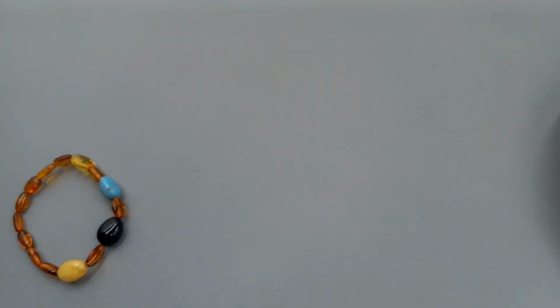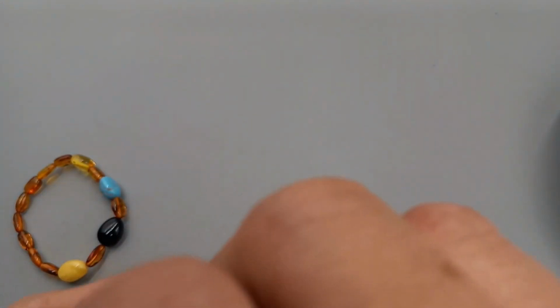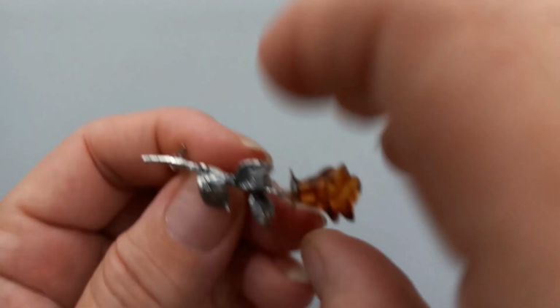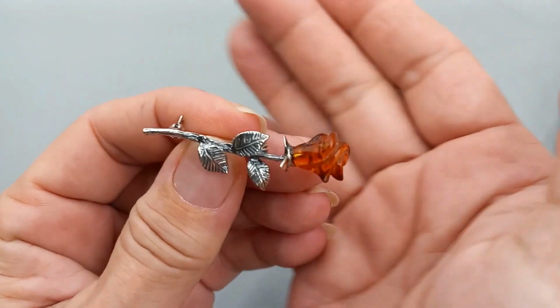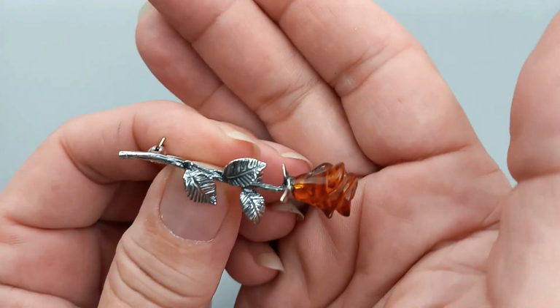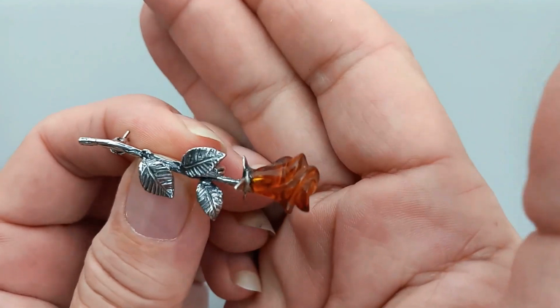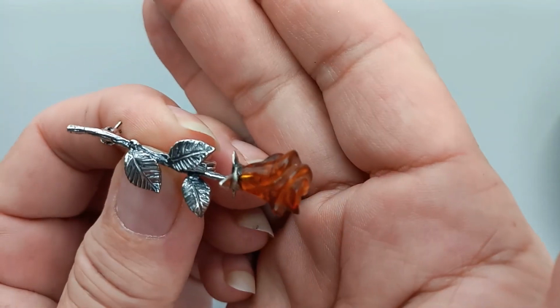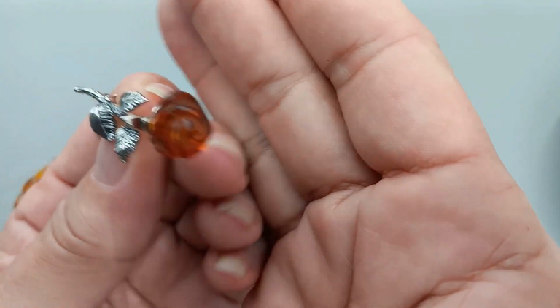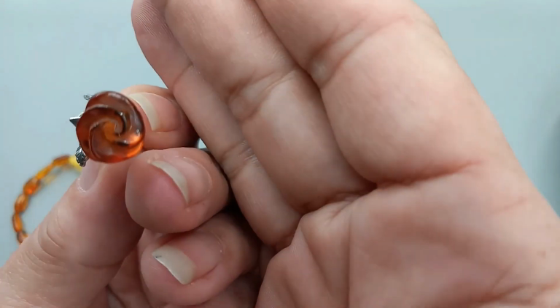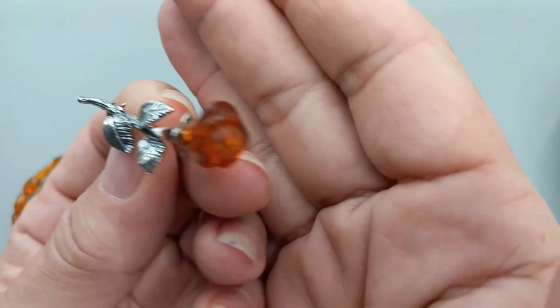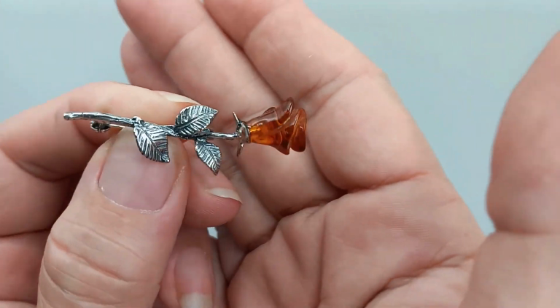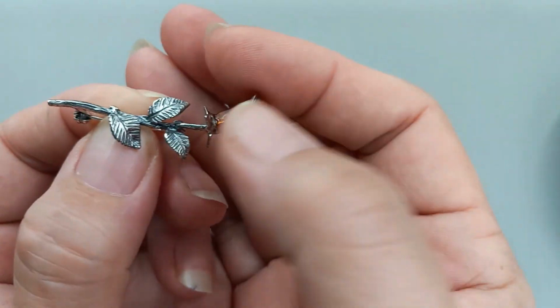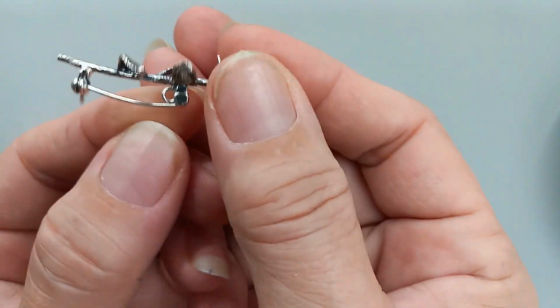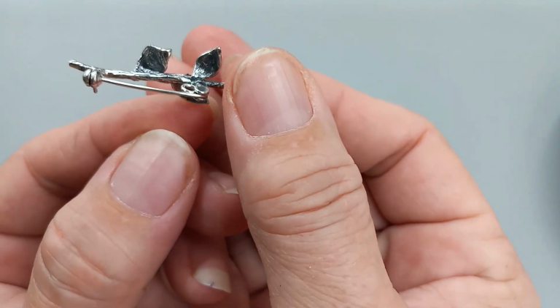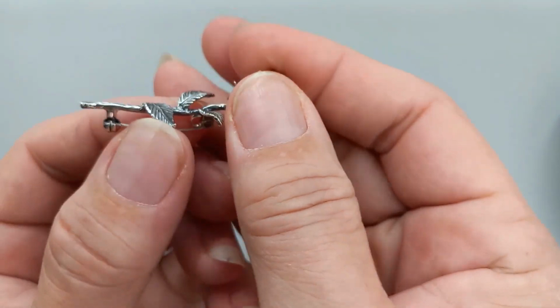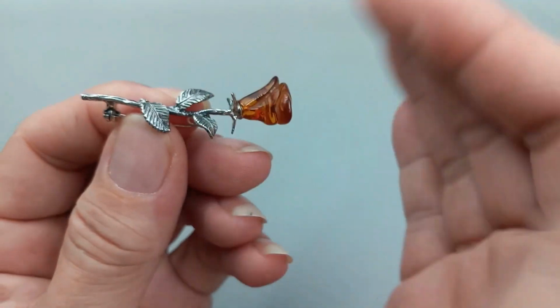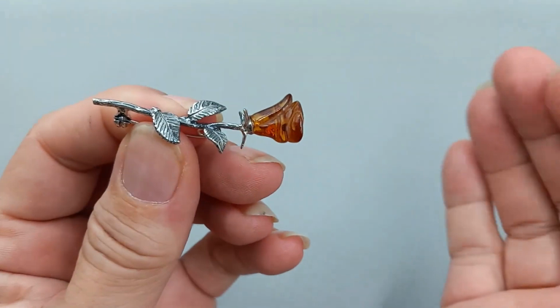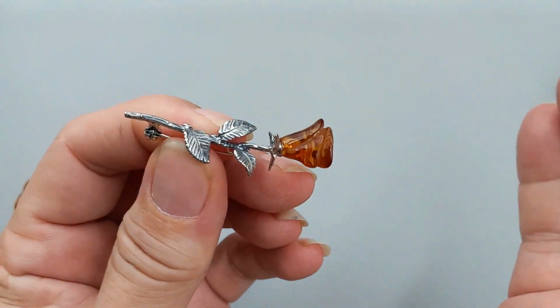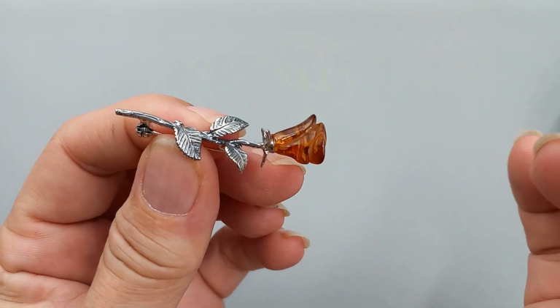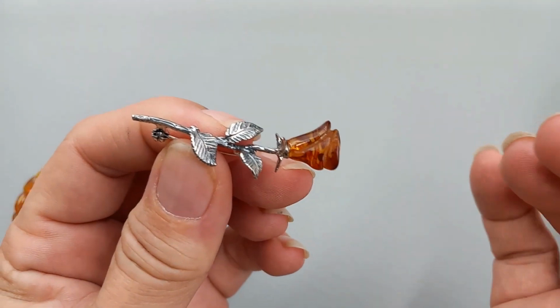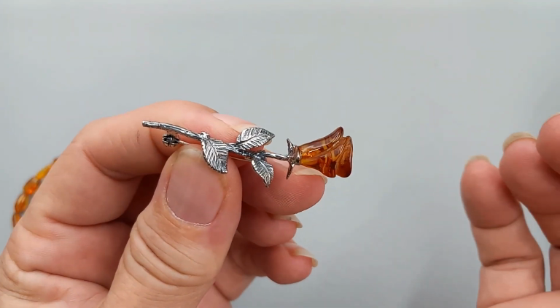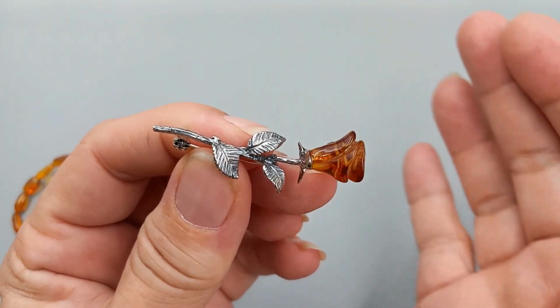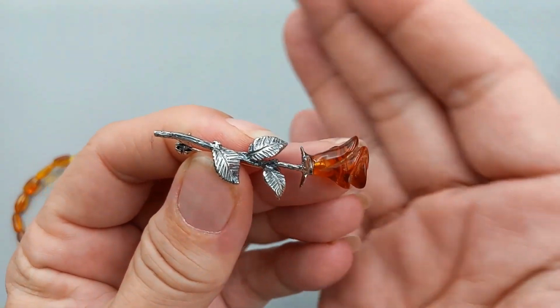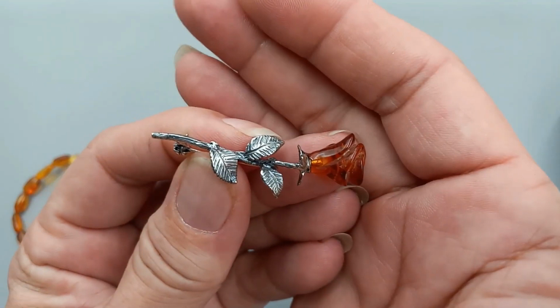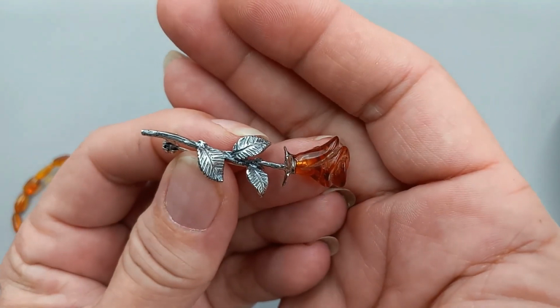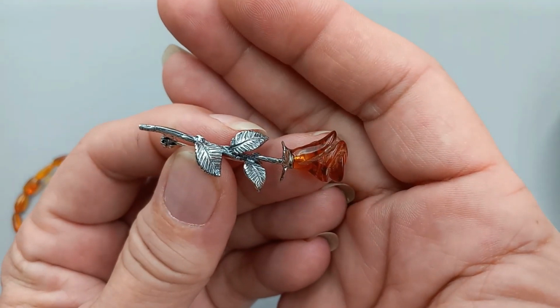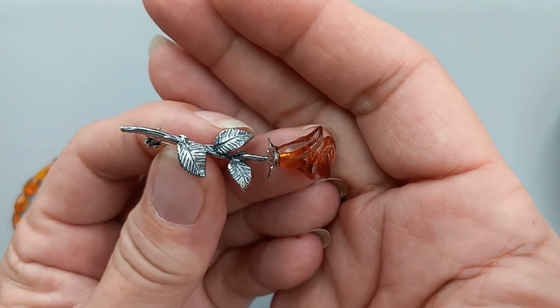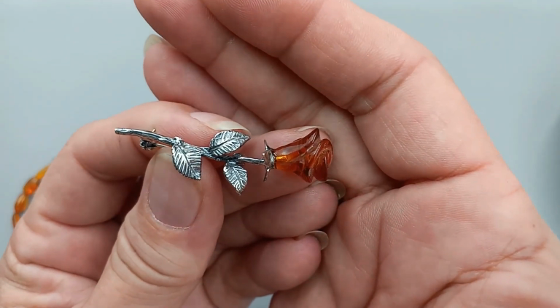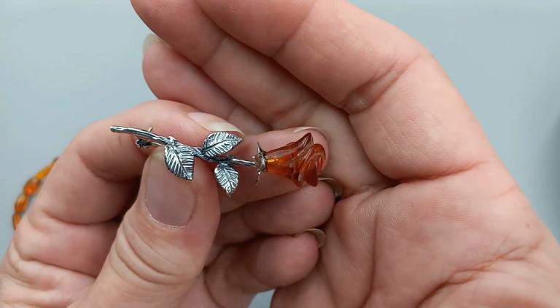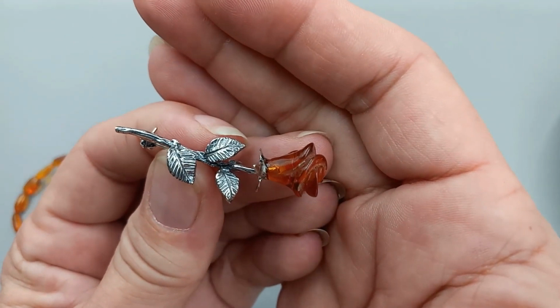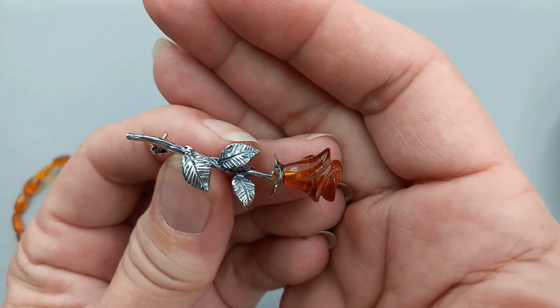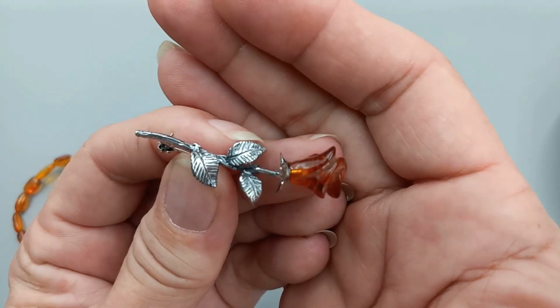I did get in one more of the beautiful carved rose sterling silver. Of course, all the items will have sterling silver and they are all Baltic amber. So this I can do for $36.